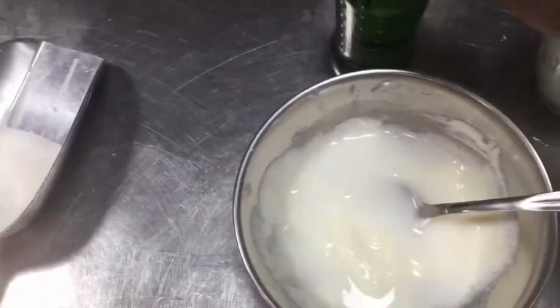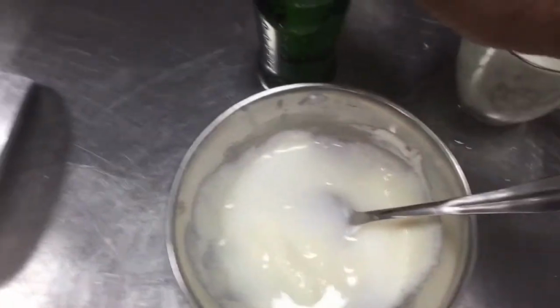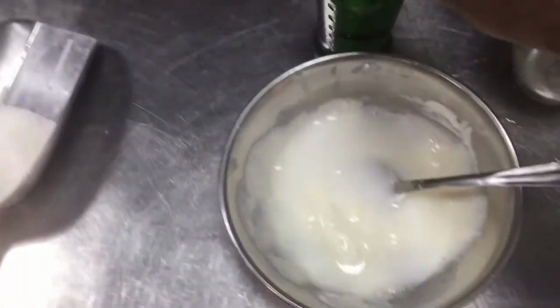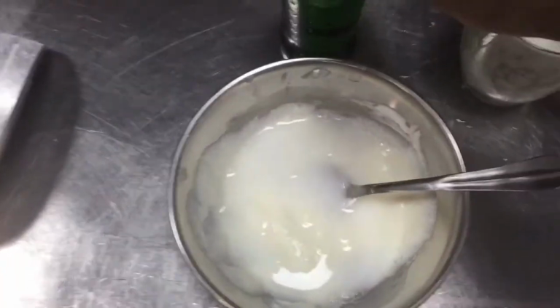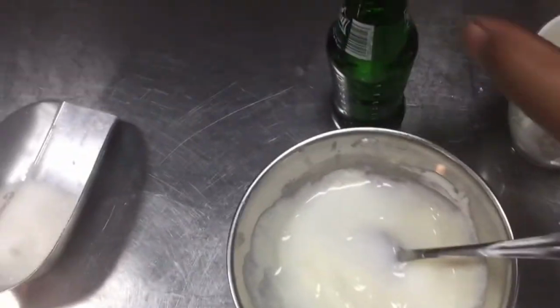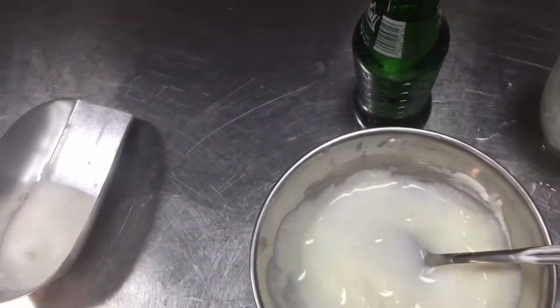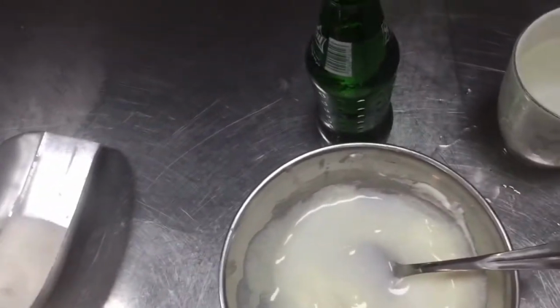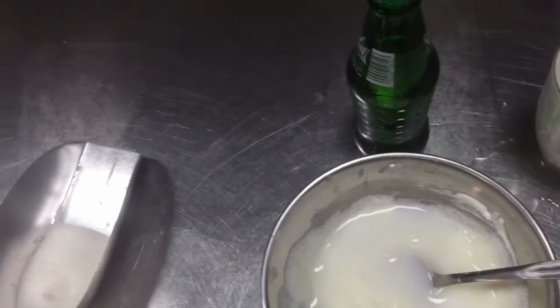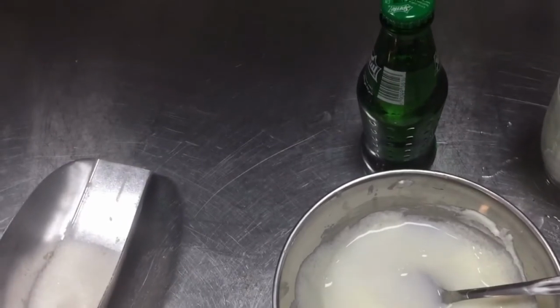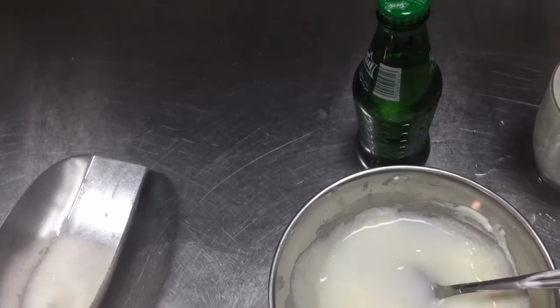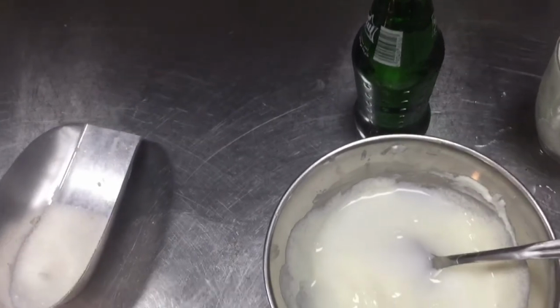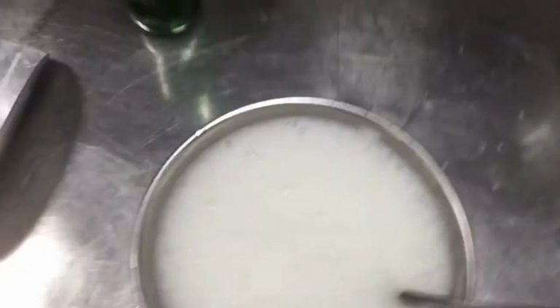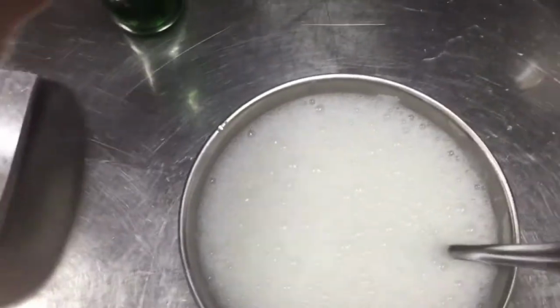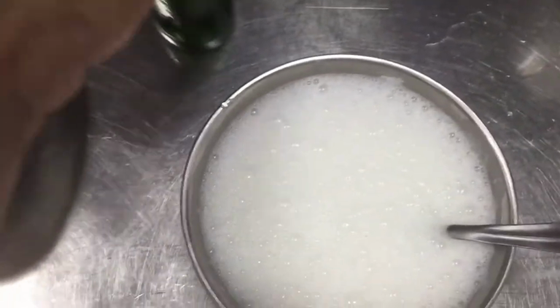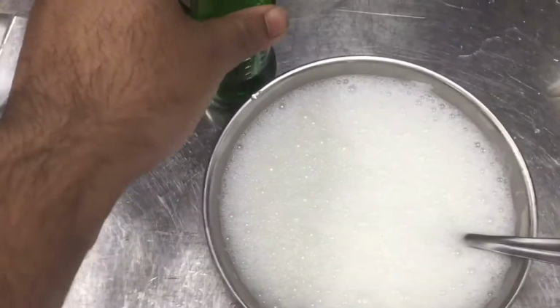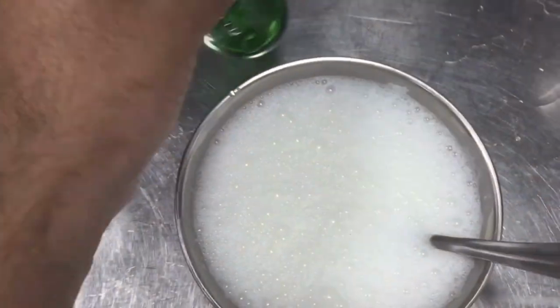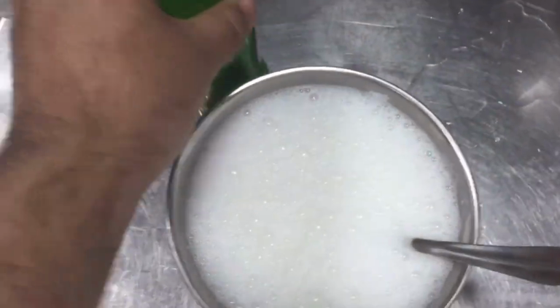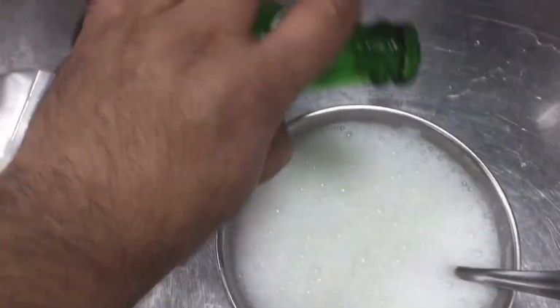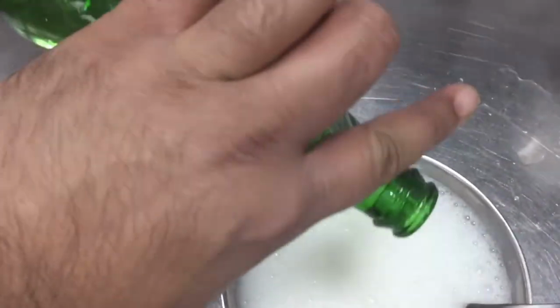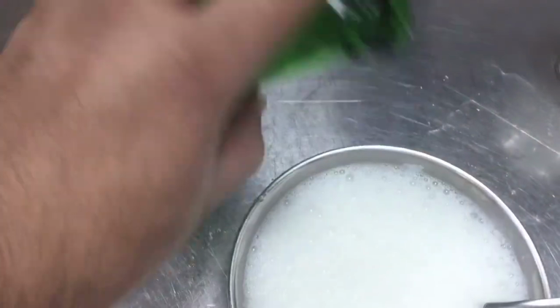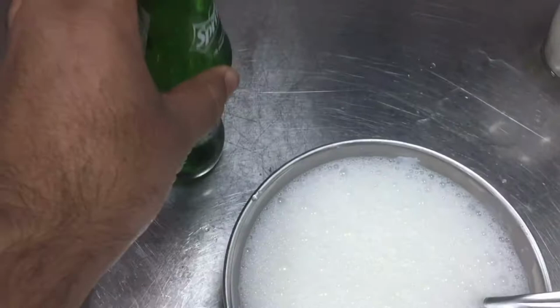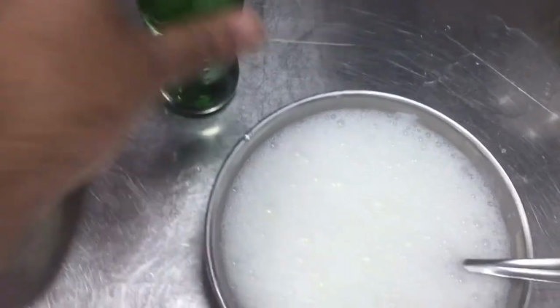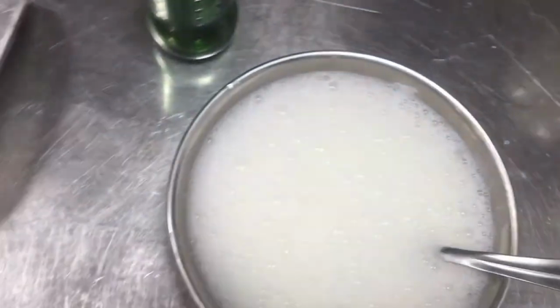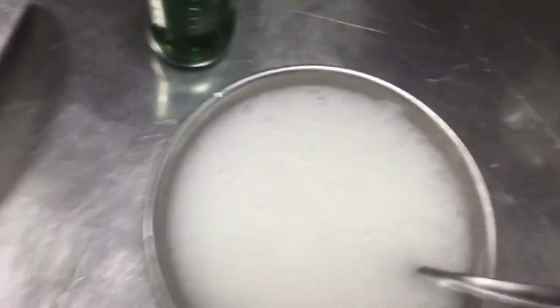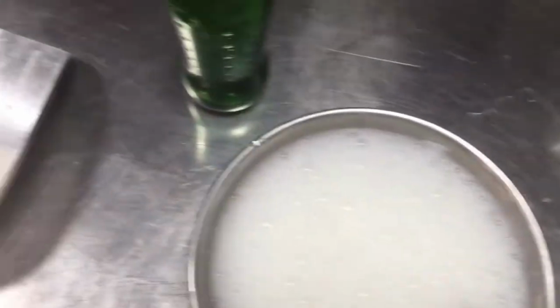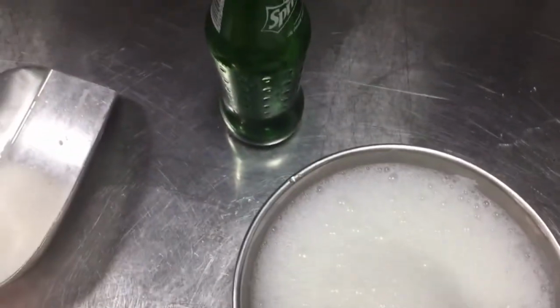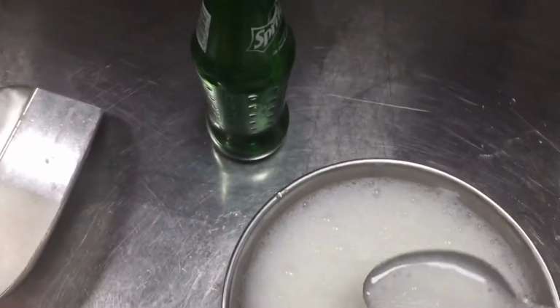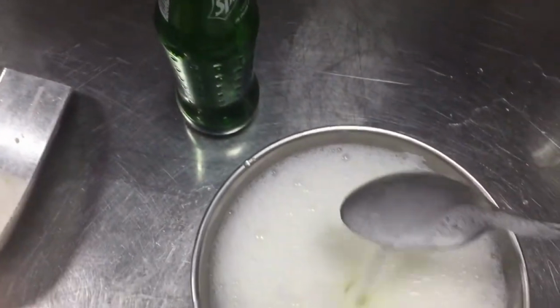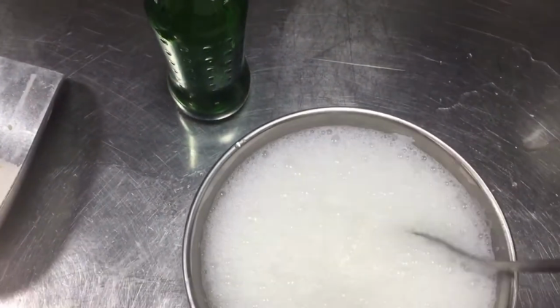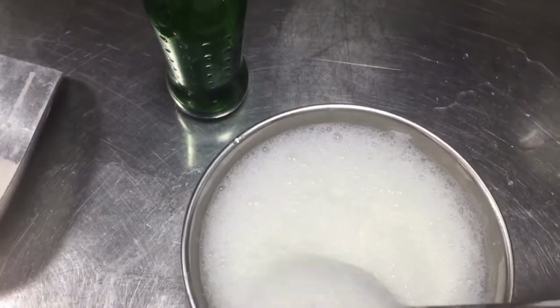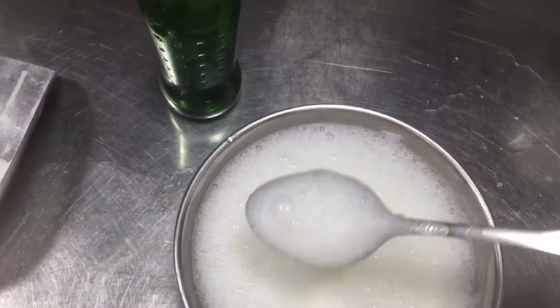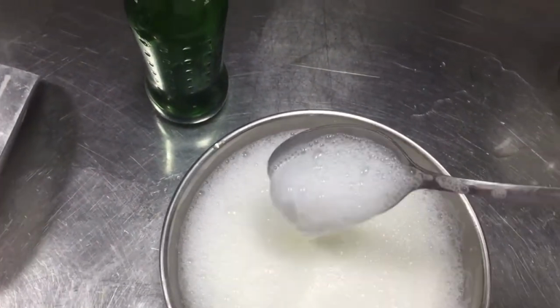So when this will be ready I will show you. So definitely our lassi is ready. I put already this Sprite also in this. So now this foam is also coming. So very delicious lassi is ready.